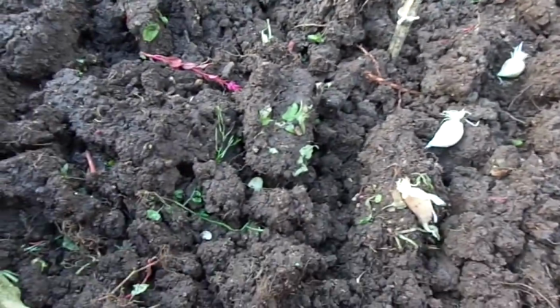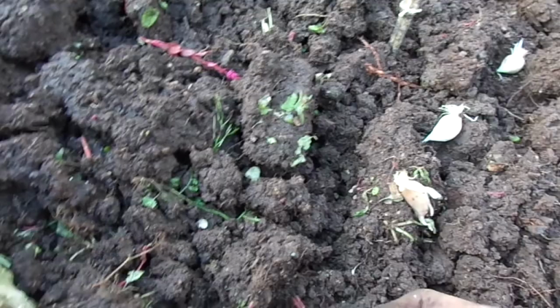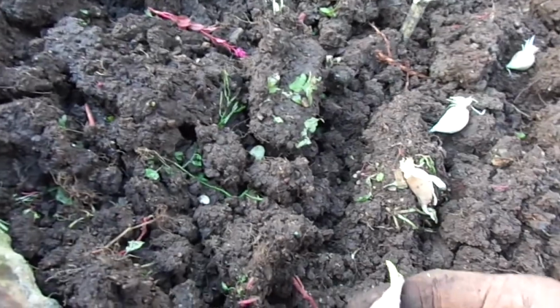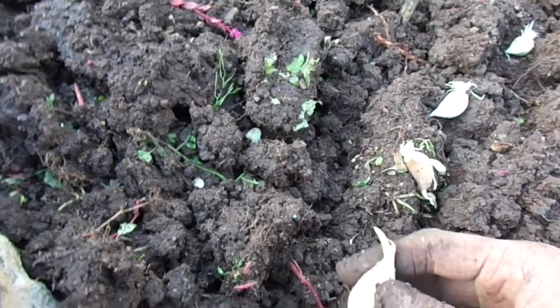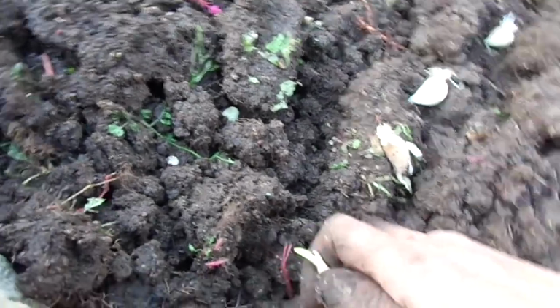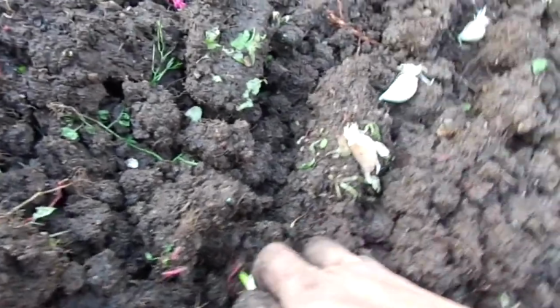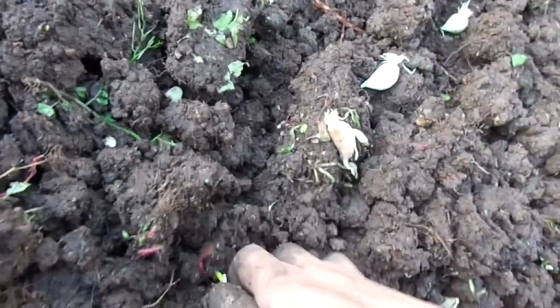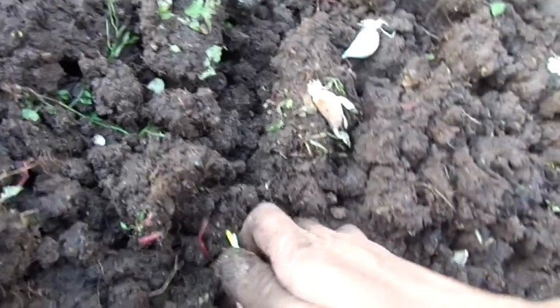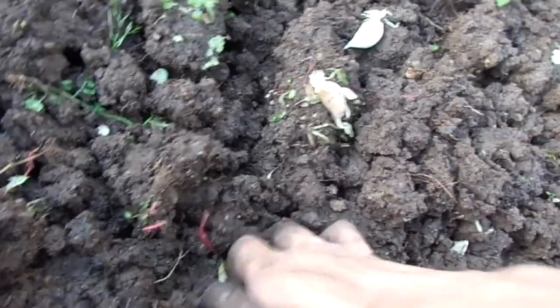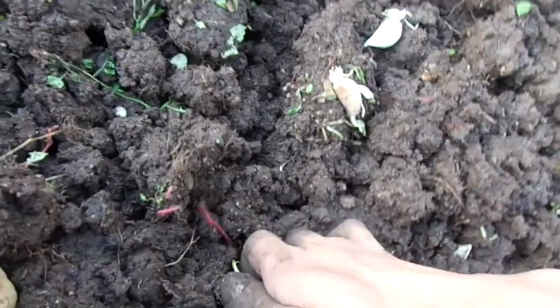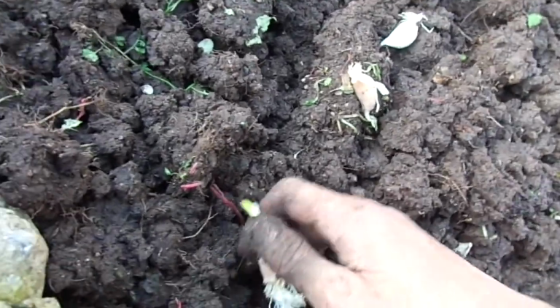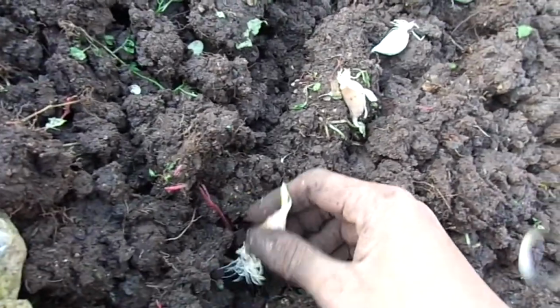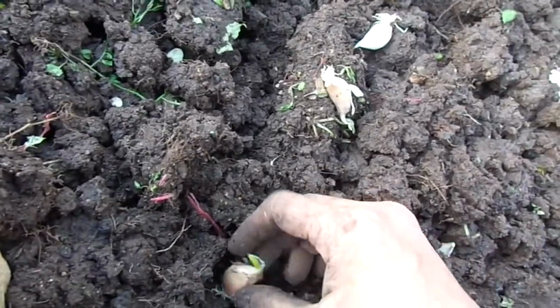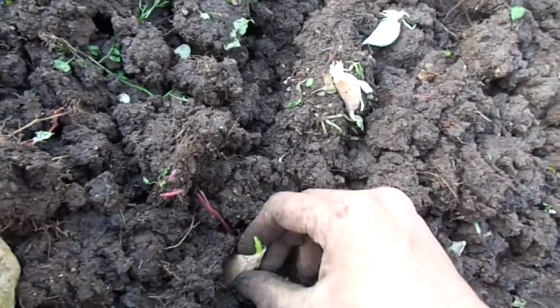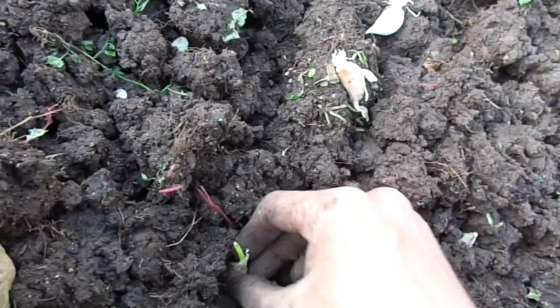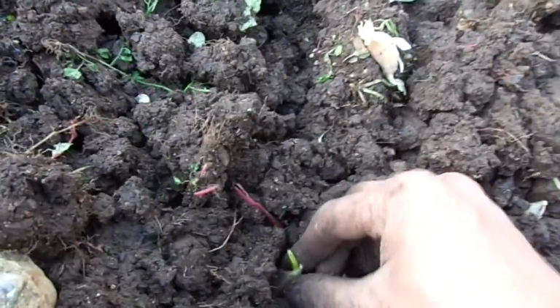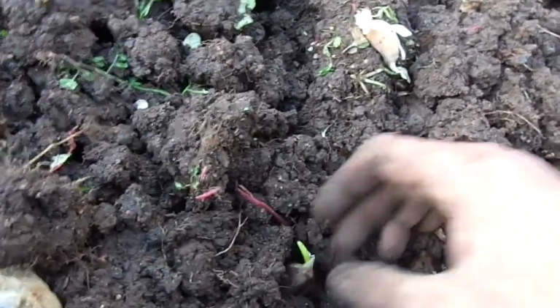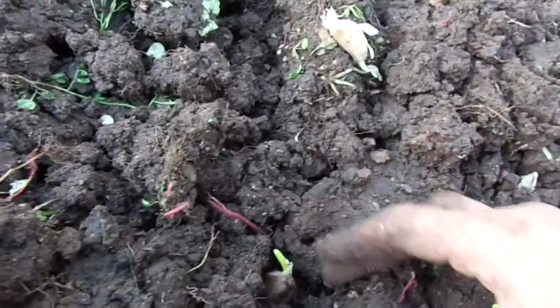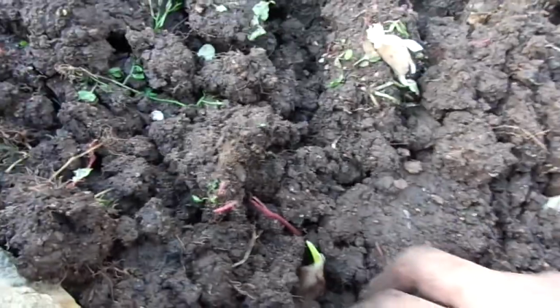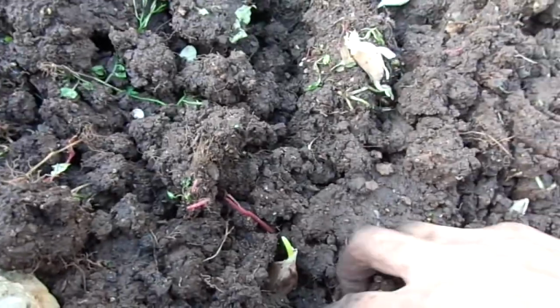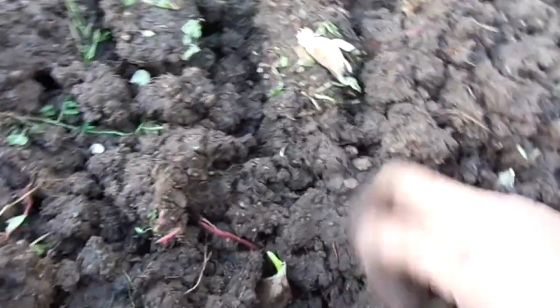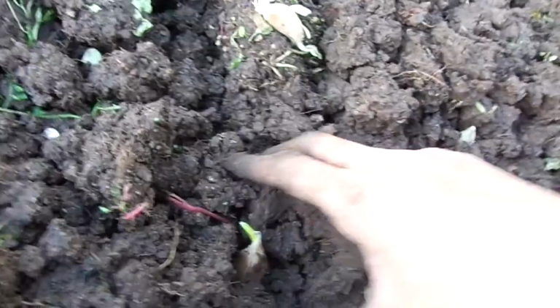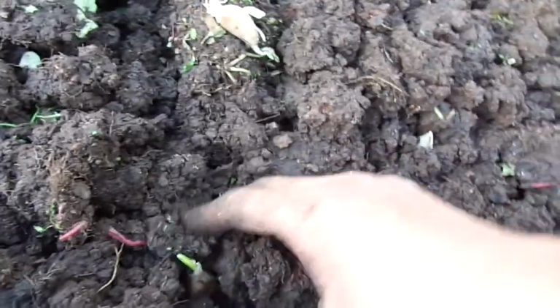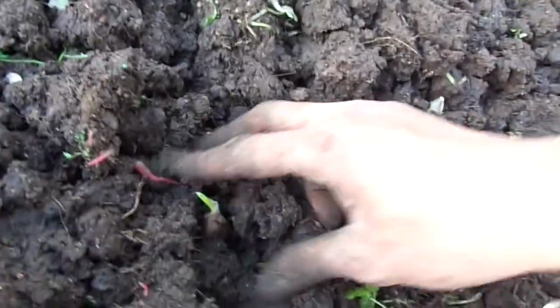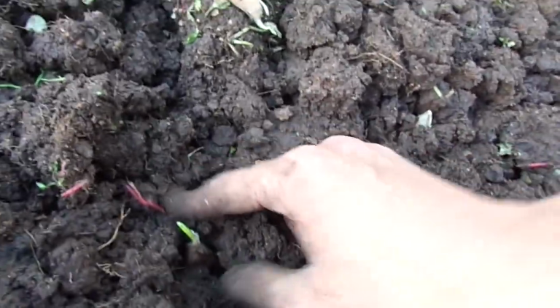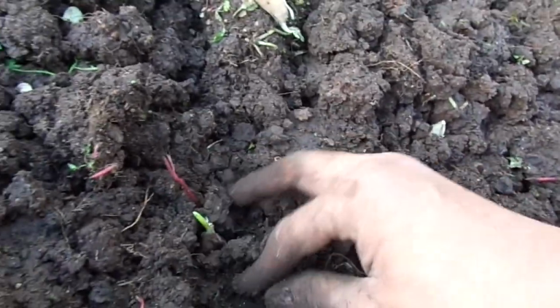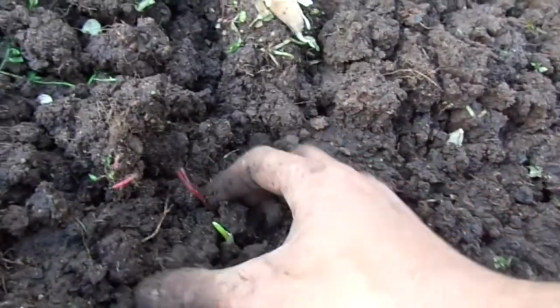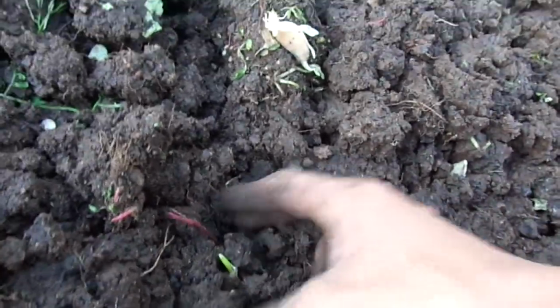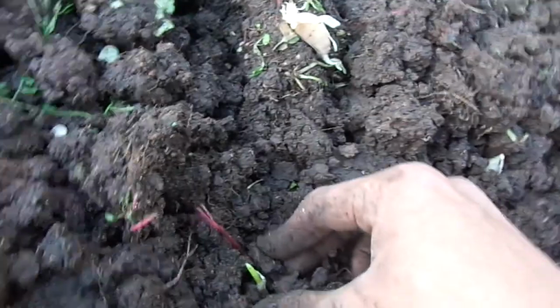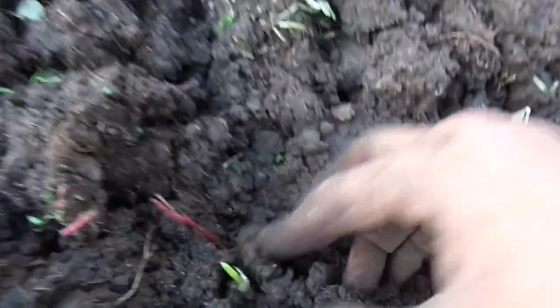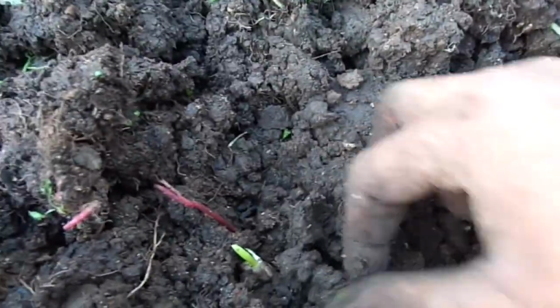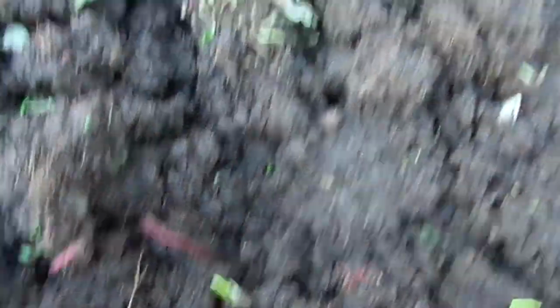So once I plant them, all I do is take a little soil, put in just barely enough soil that the roots can grab, and there you go.